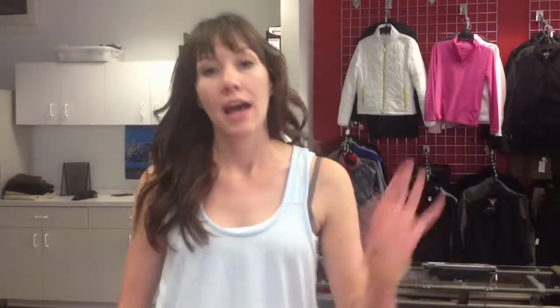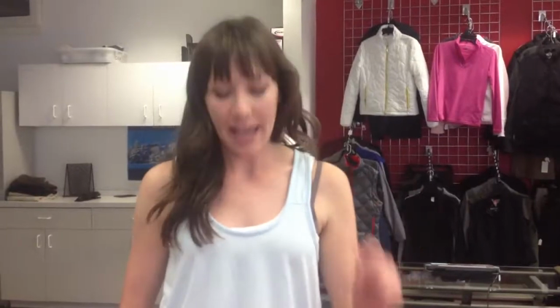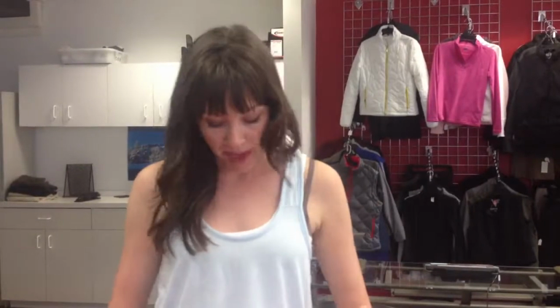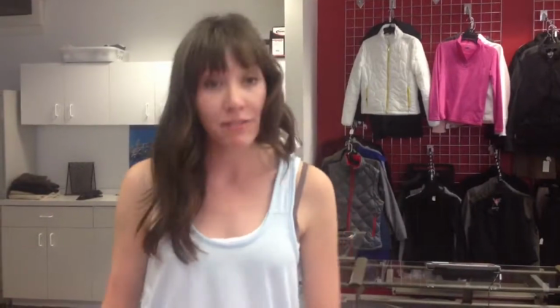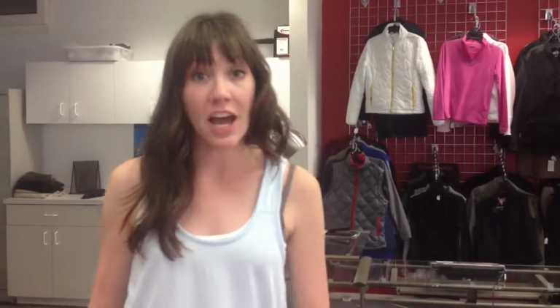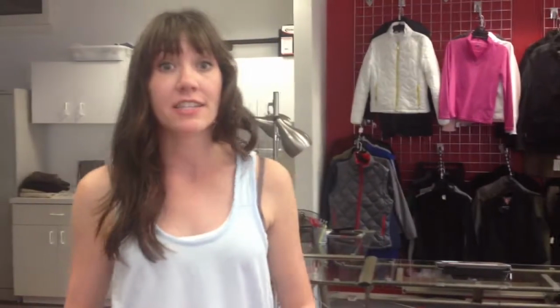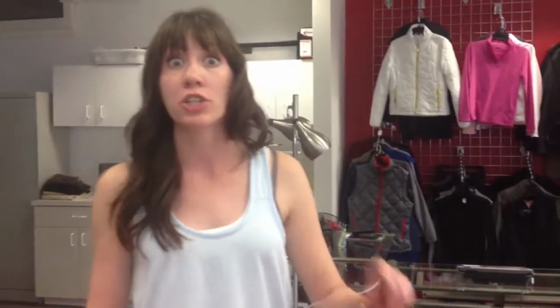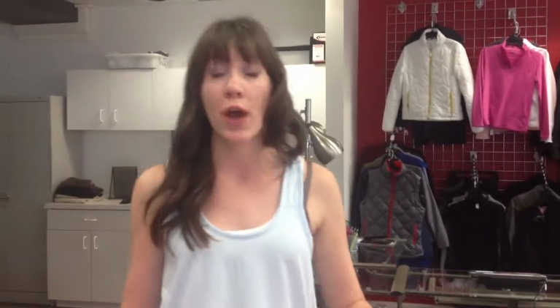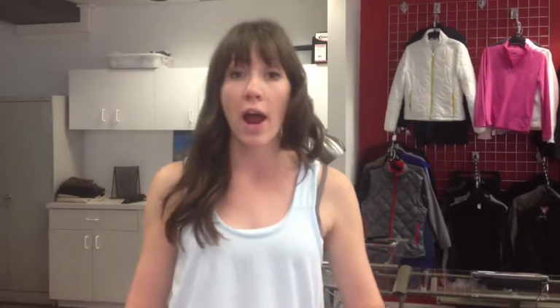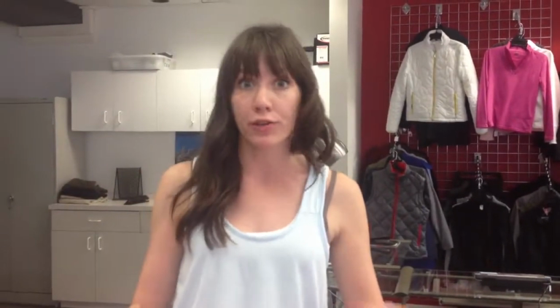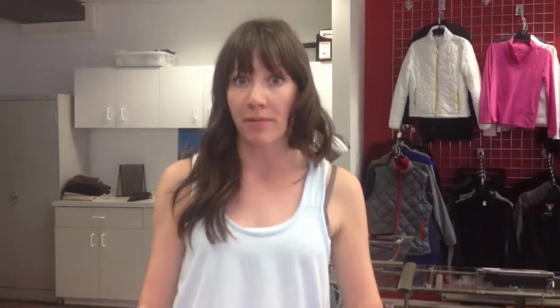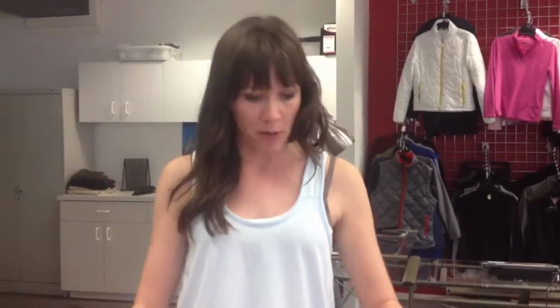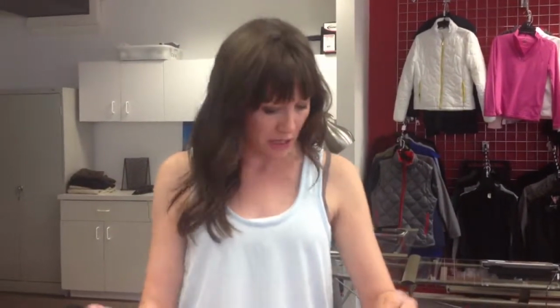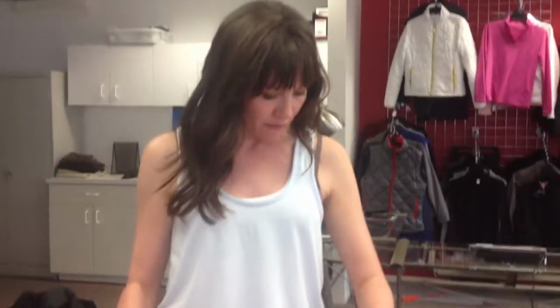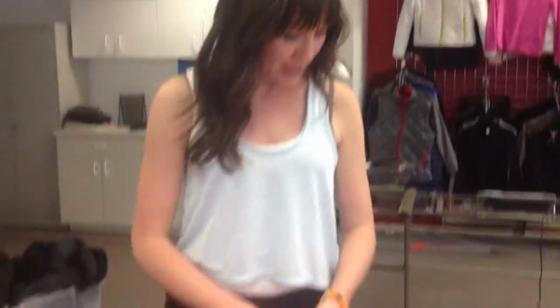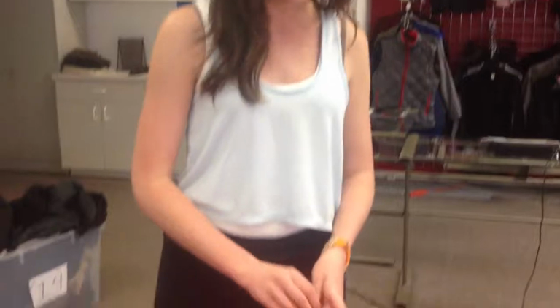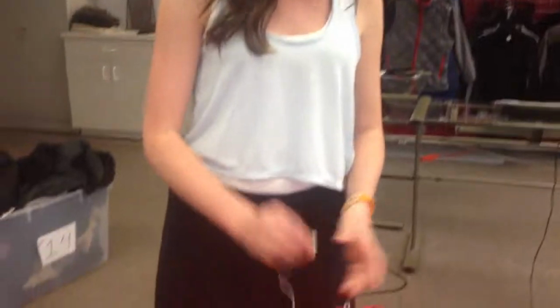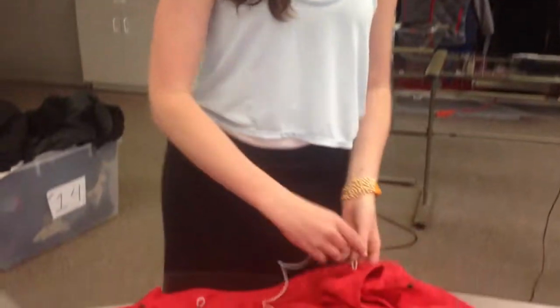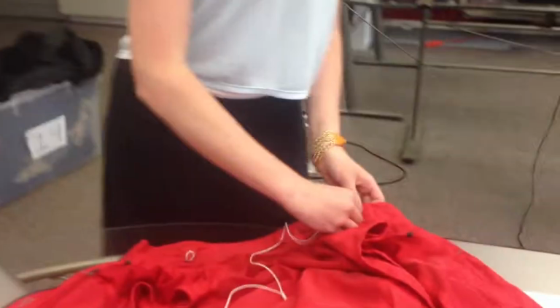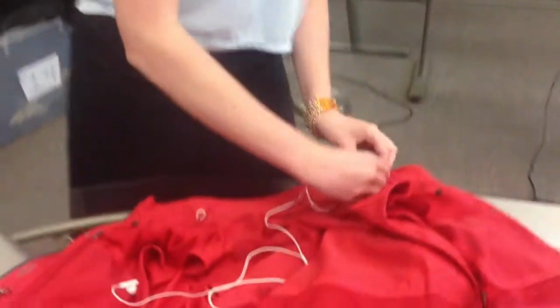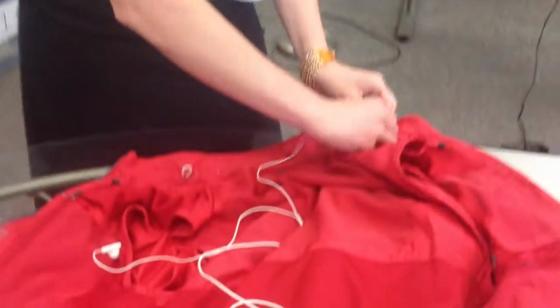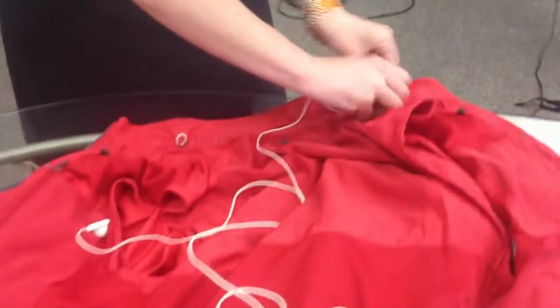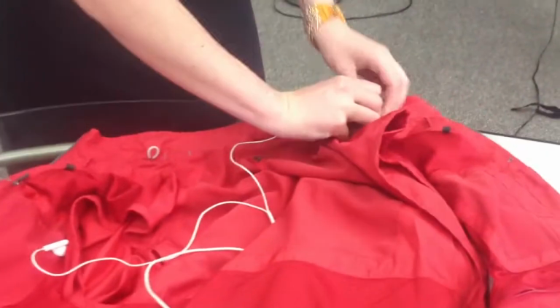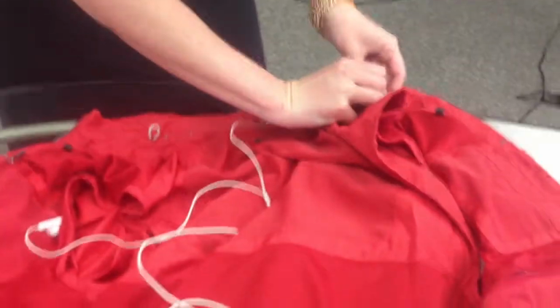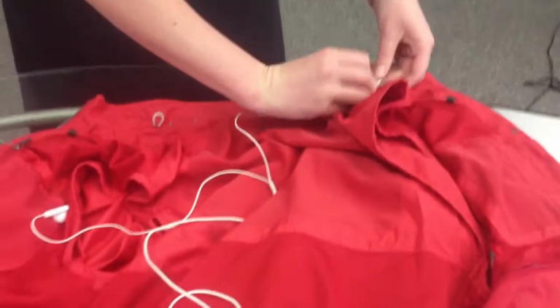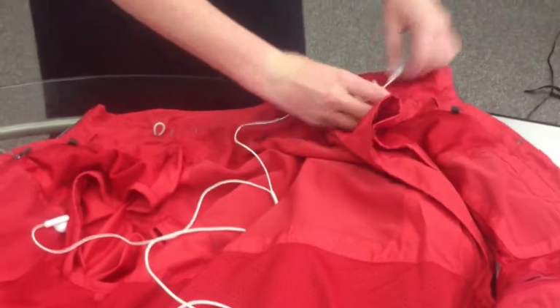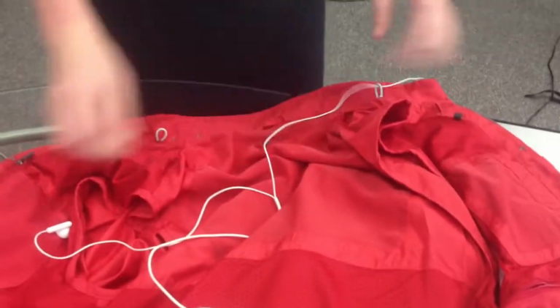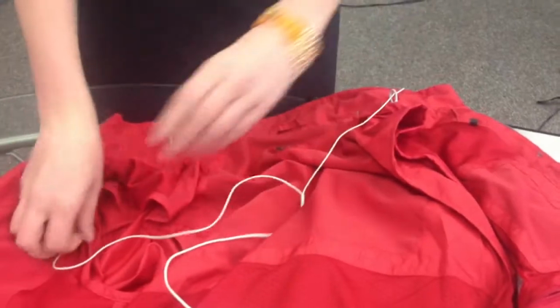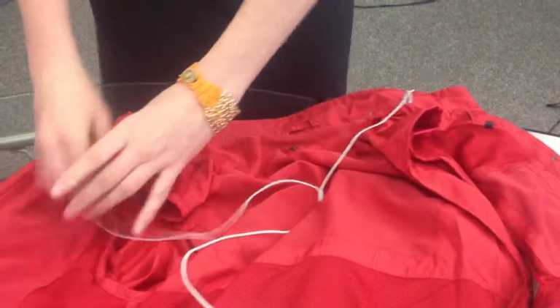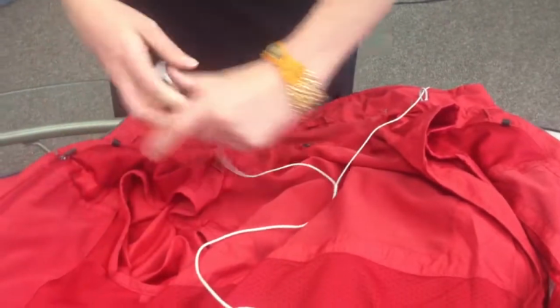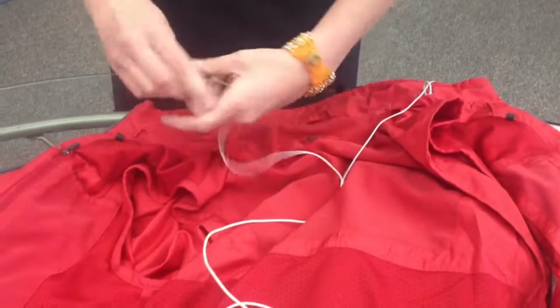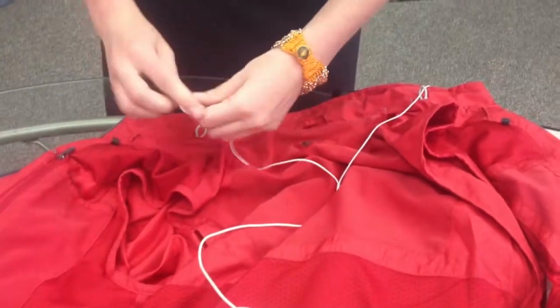Hi, I'm Maggie from ScottyVest and I'm going to show you how to wire your Tropiformer. For me, the easiest way is to start at the top by getting your earbuds through the elastic loops.